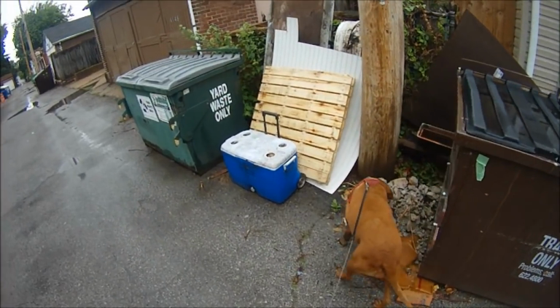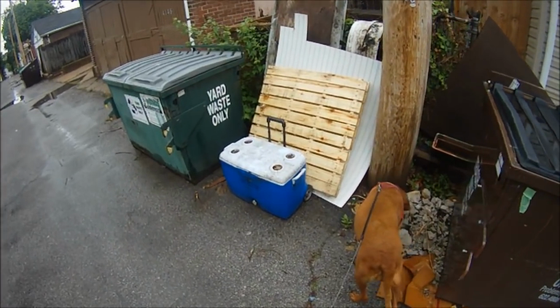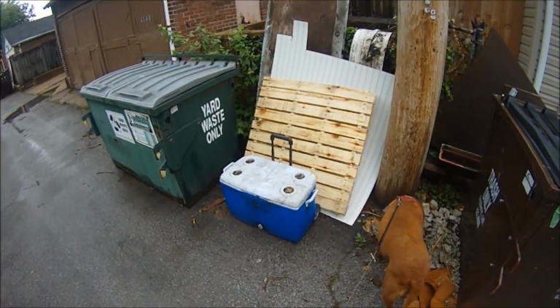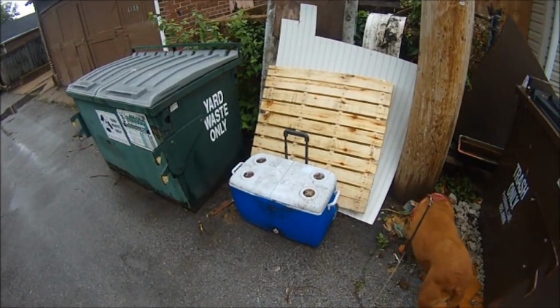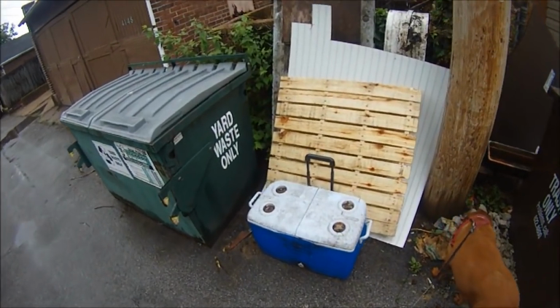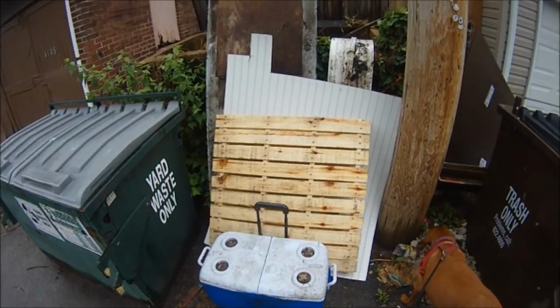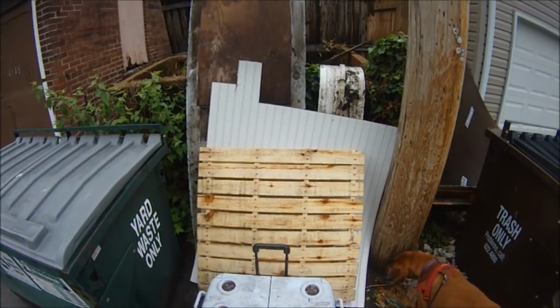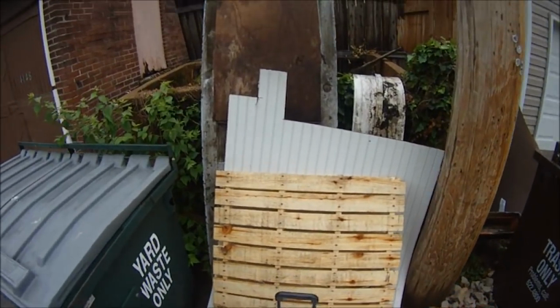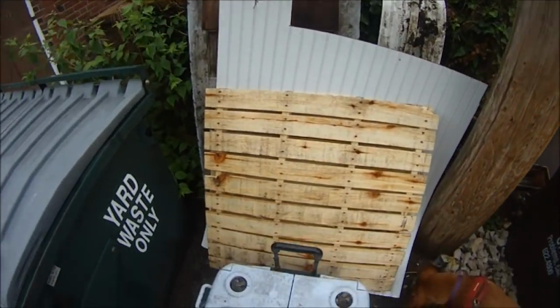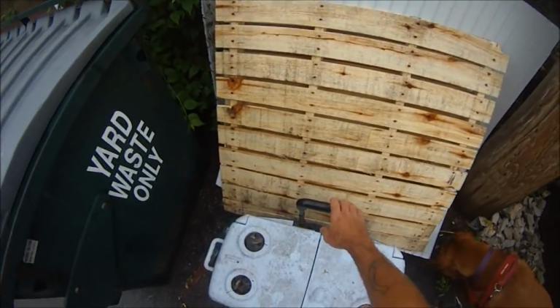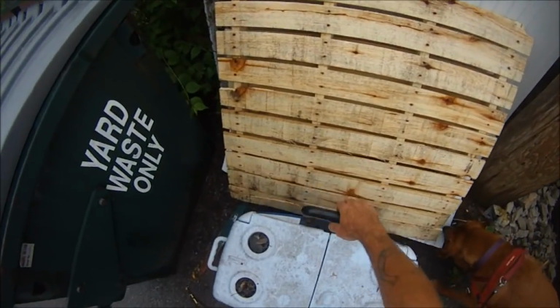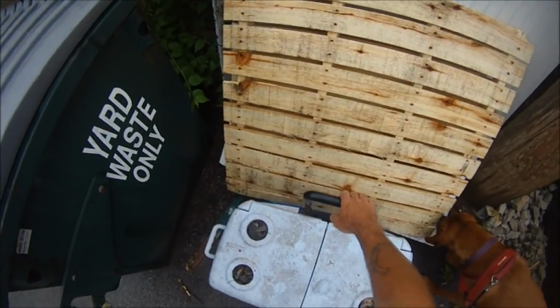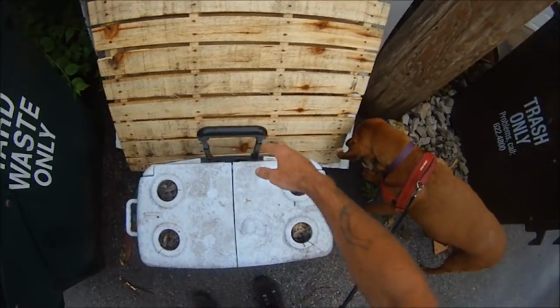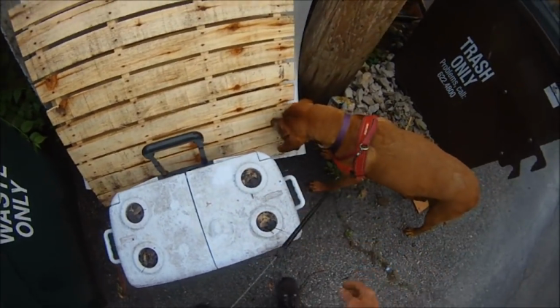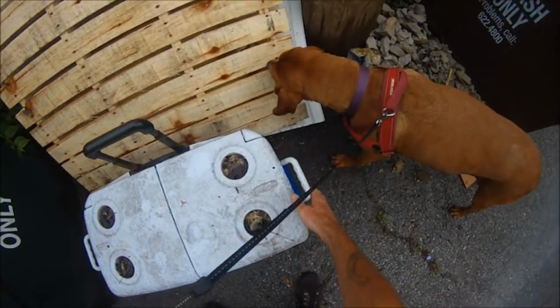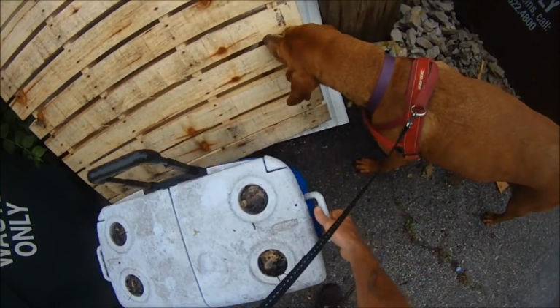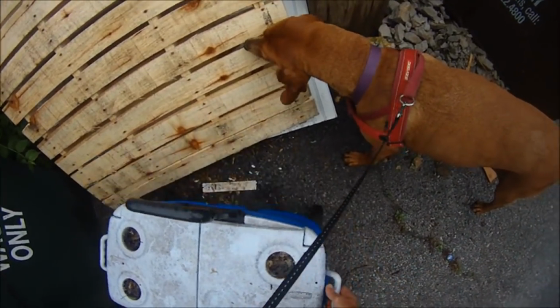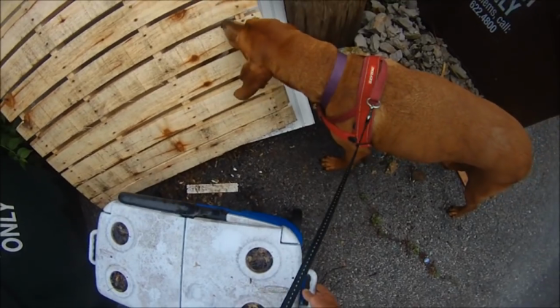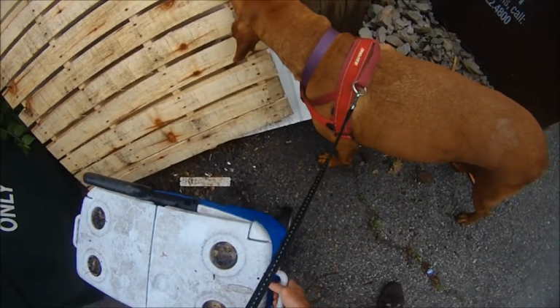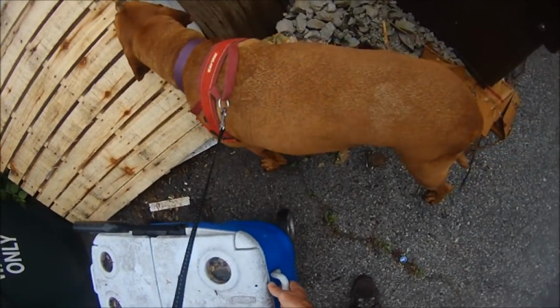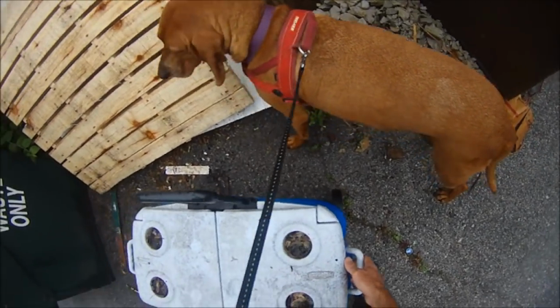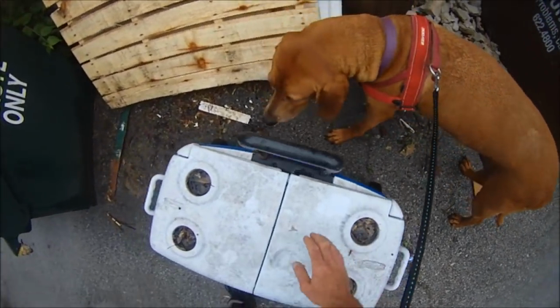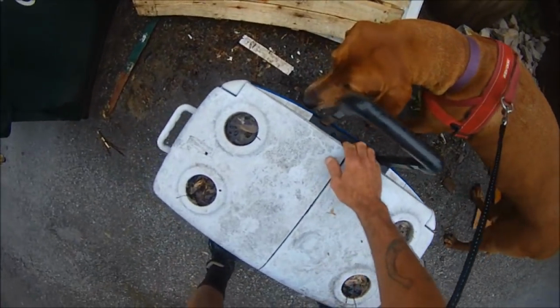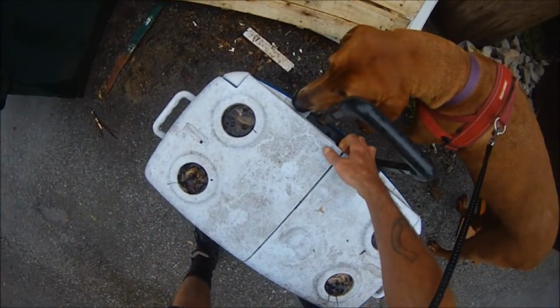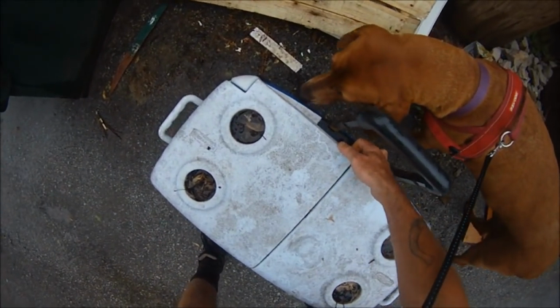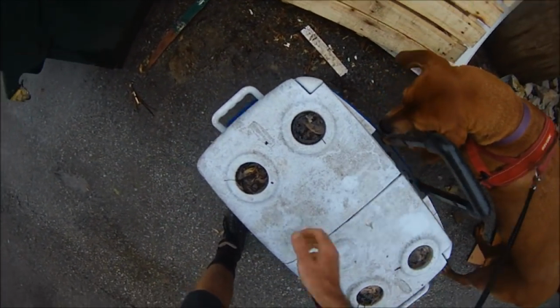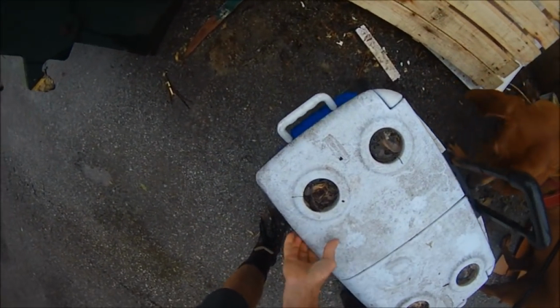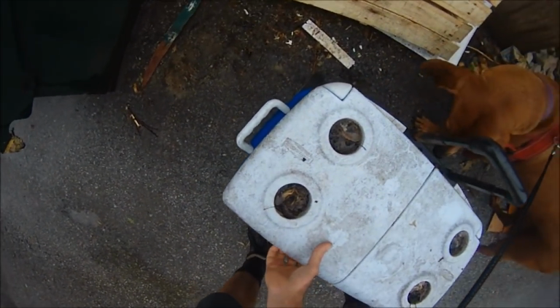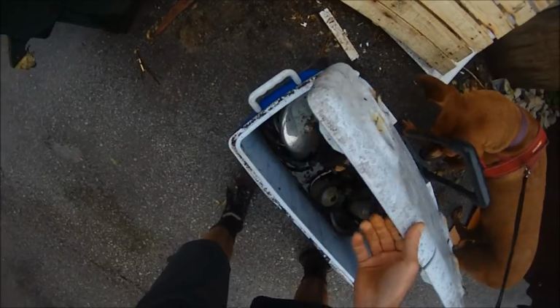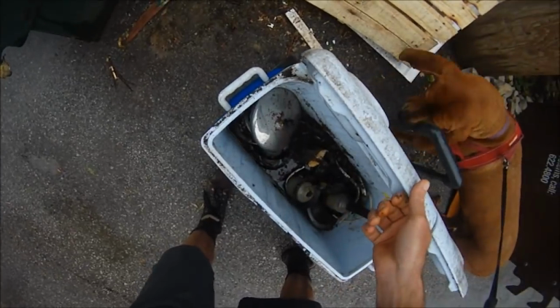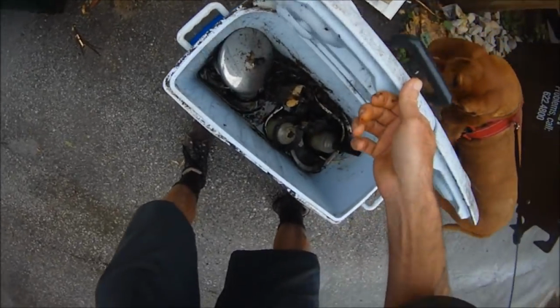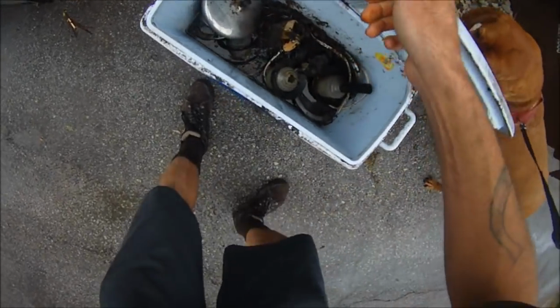Here's our first door - it's really shabby looking, it's got stuff in front of it. I wonder who's in this ice chest - it's kind of heavy, oh my goodness.